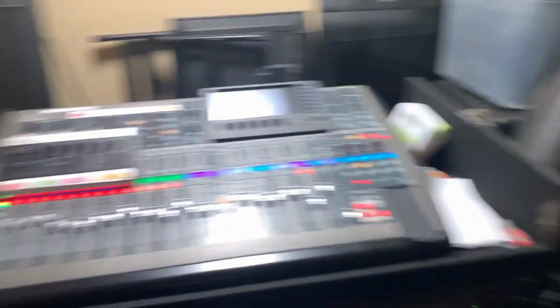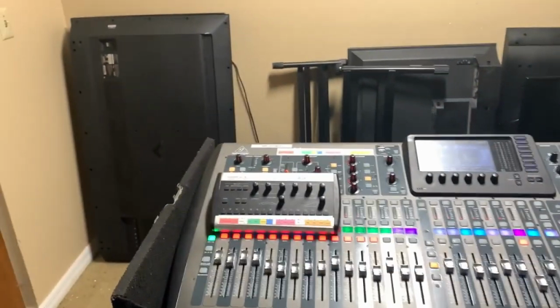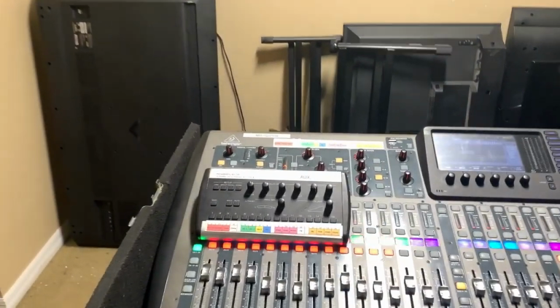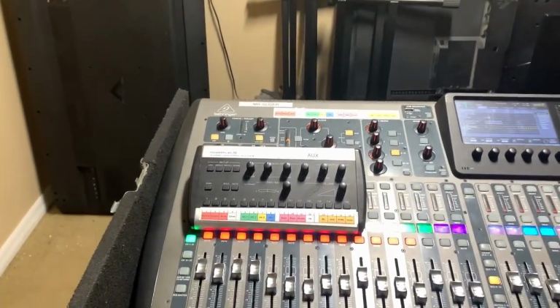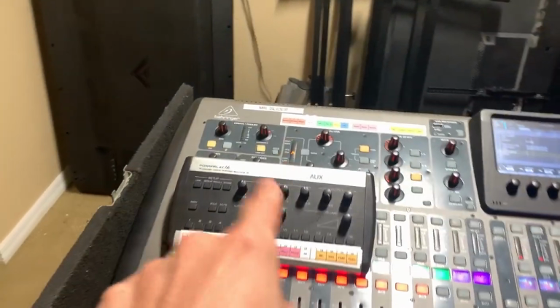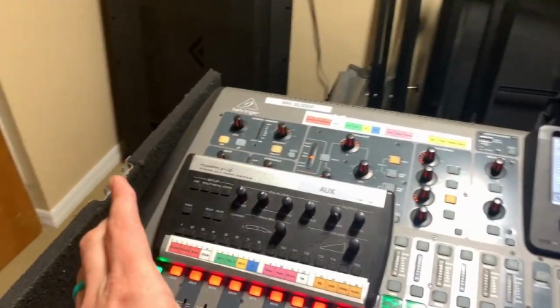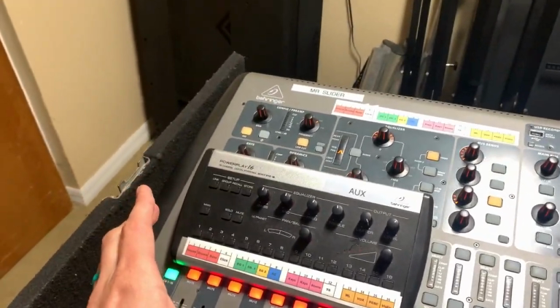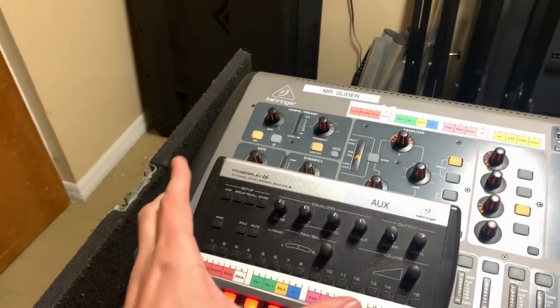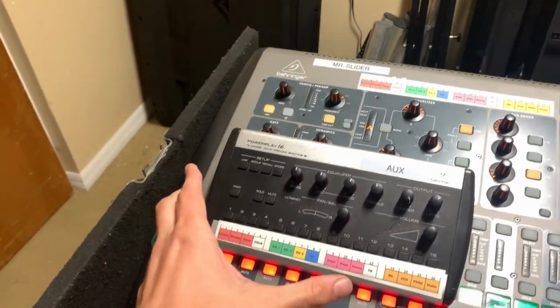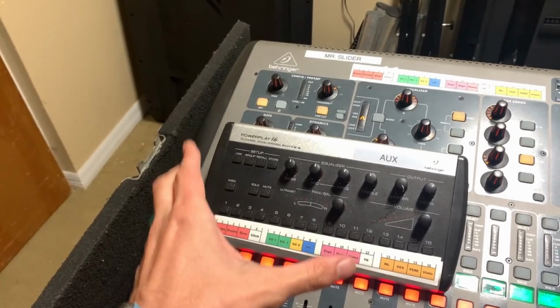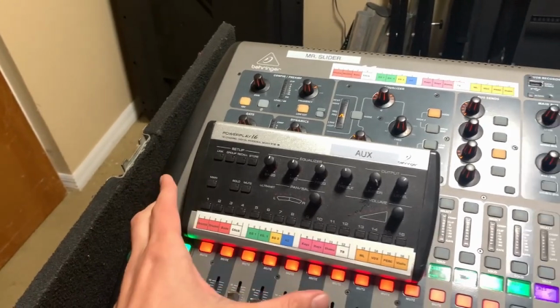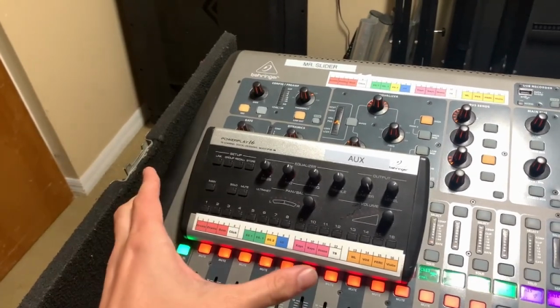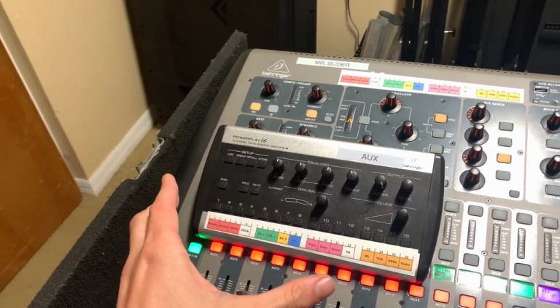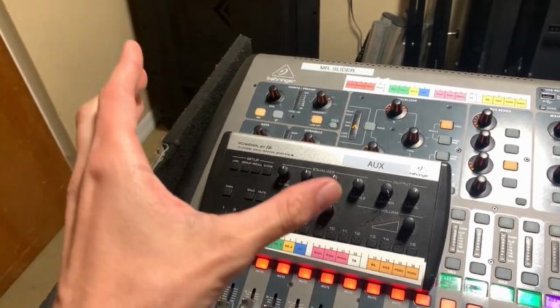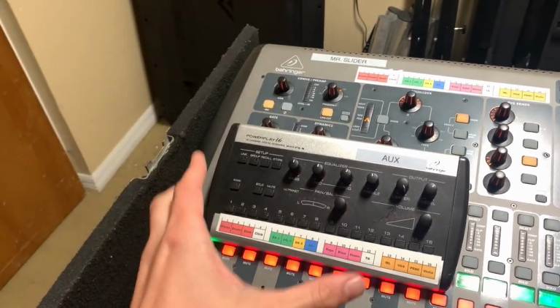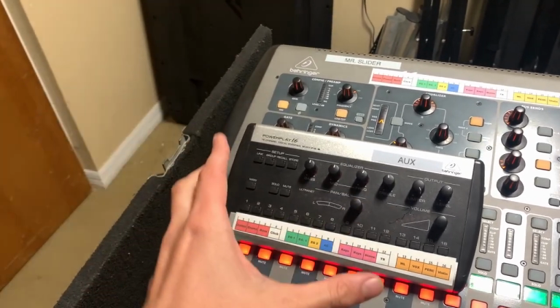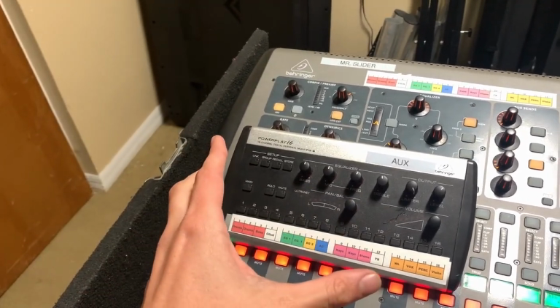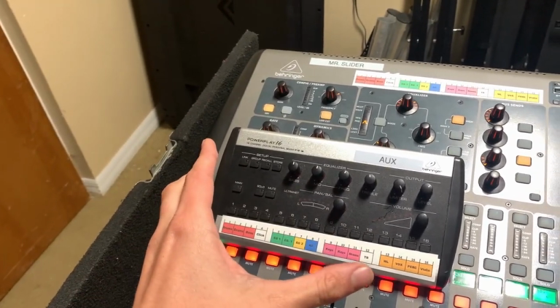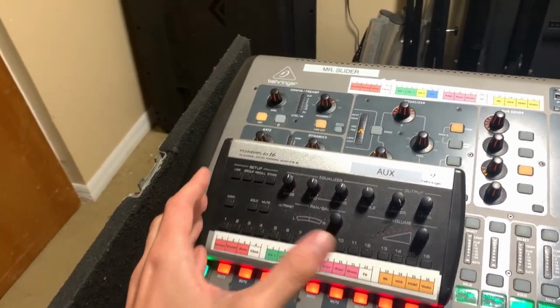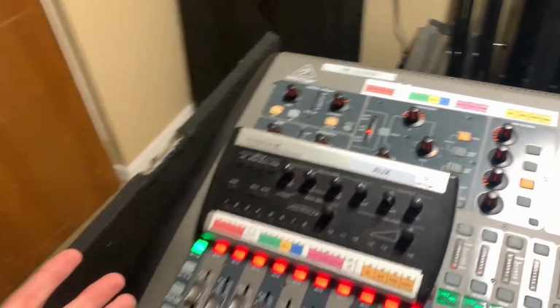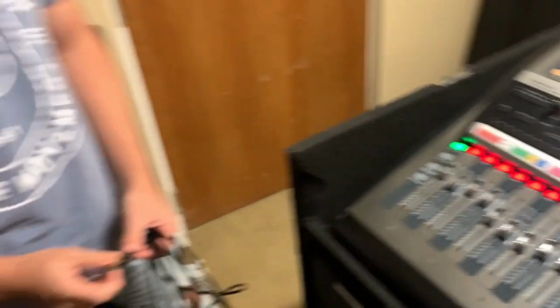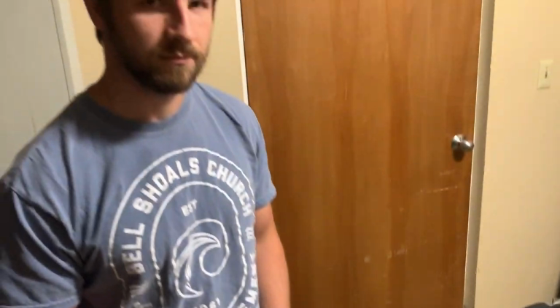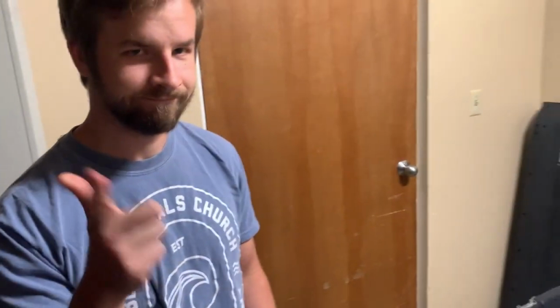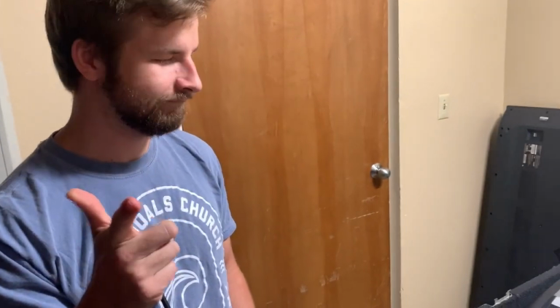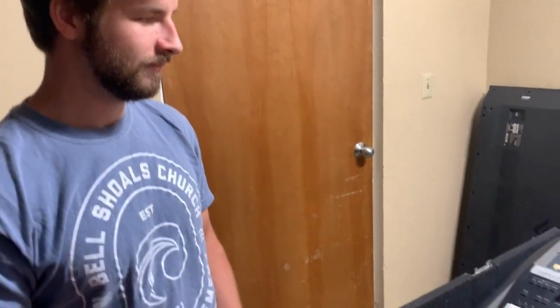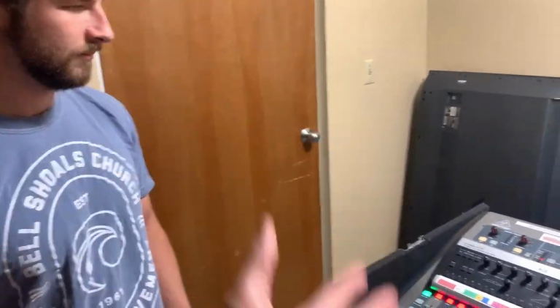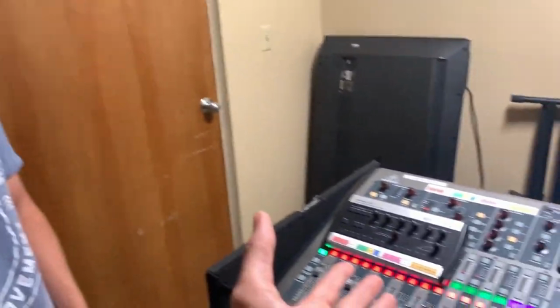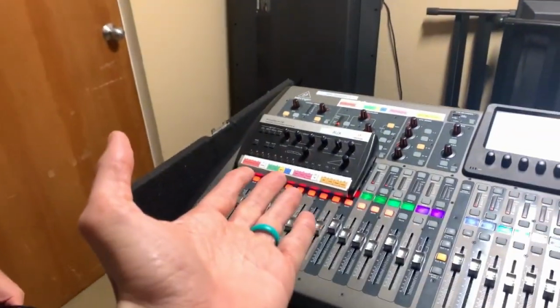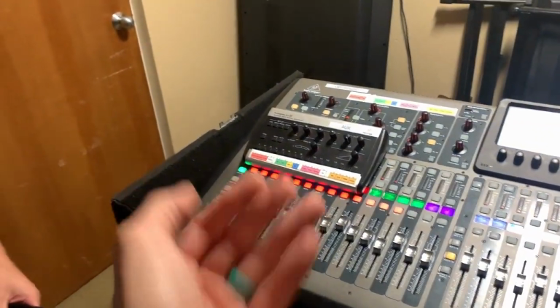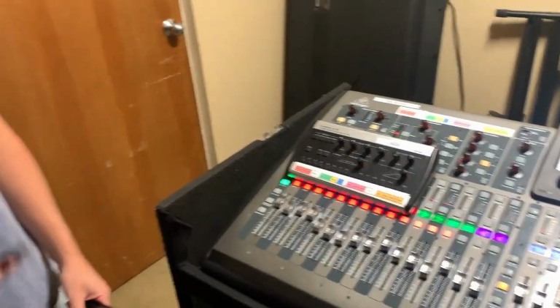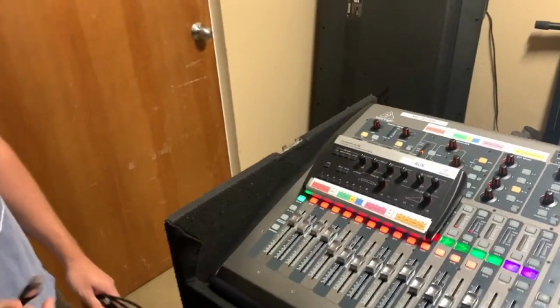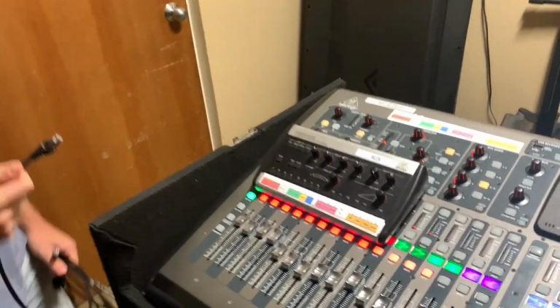Today we're going to learn exactly how the P16 Personal Mixer works in a band or stage situation. We've got Josiah here with us to help walk us through how this works.